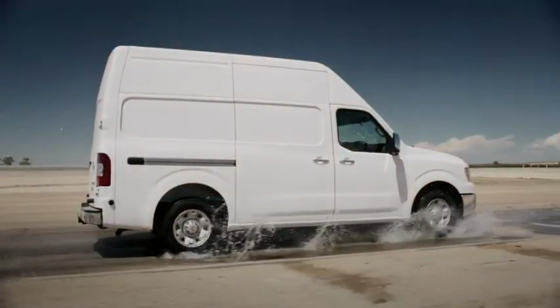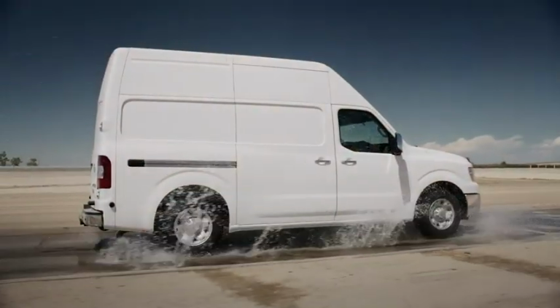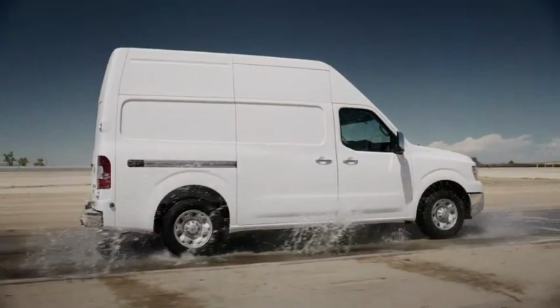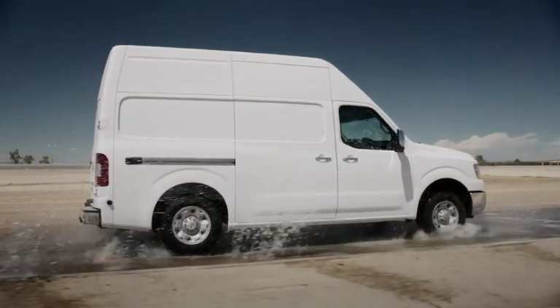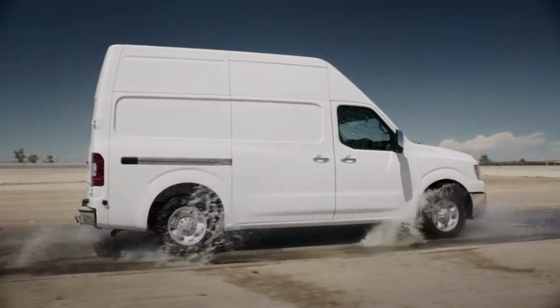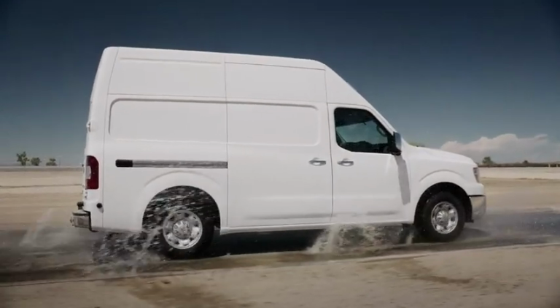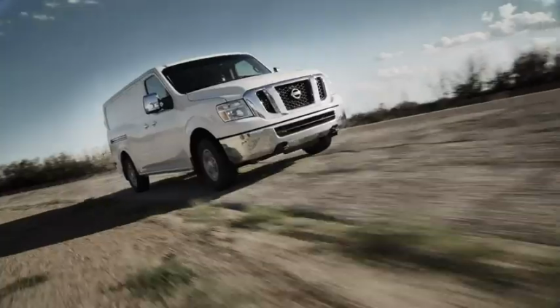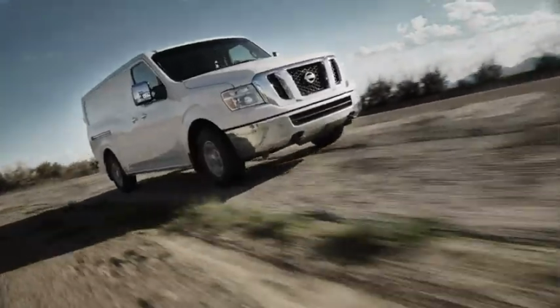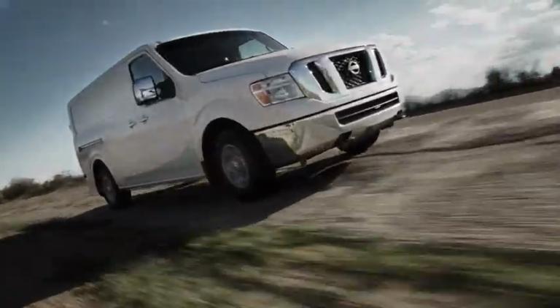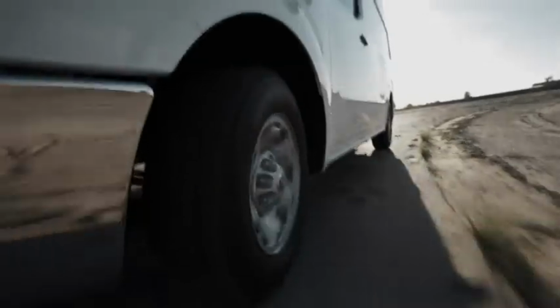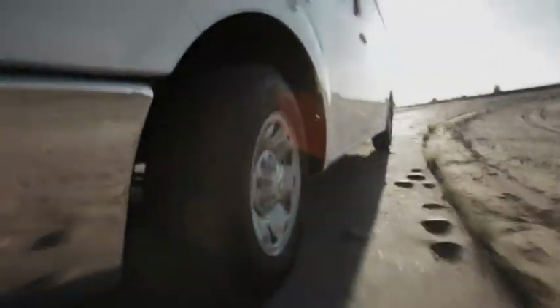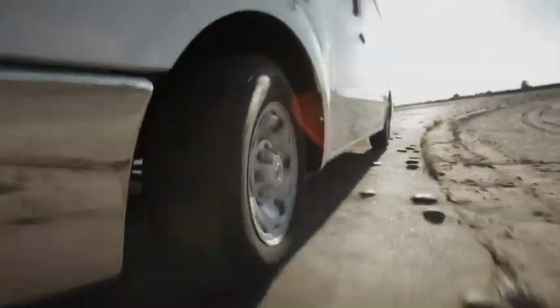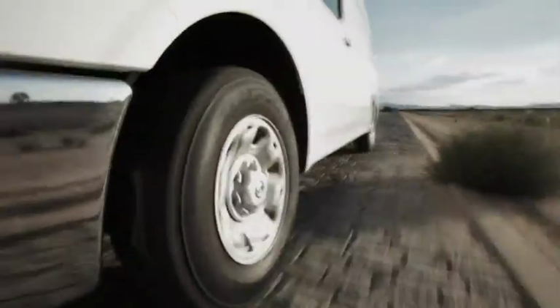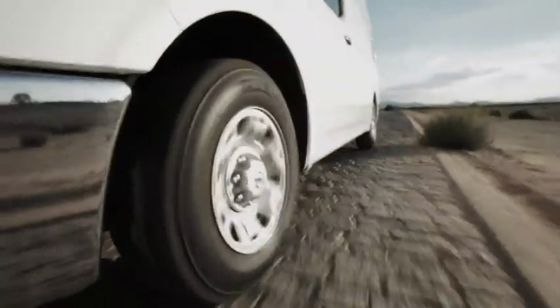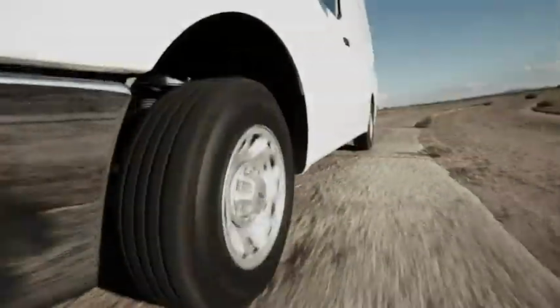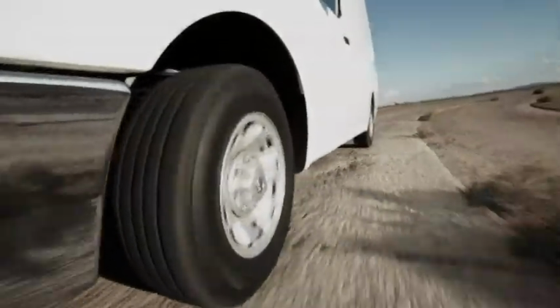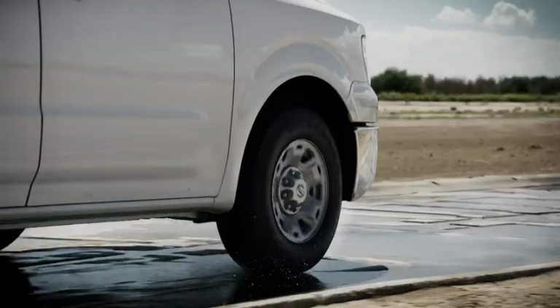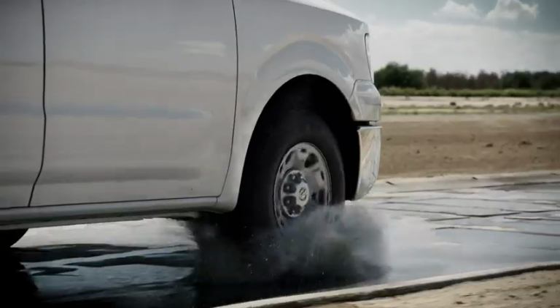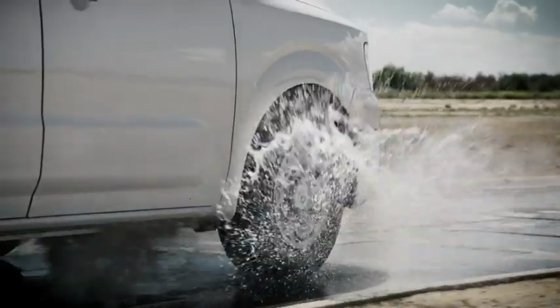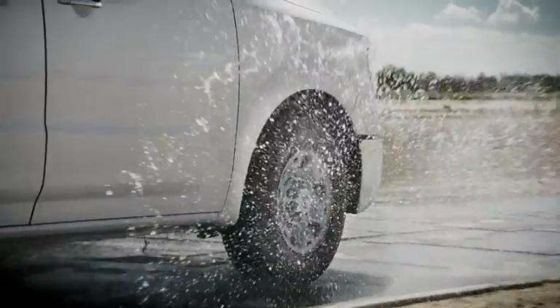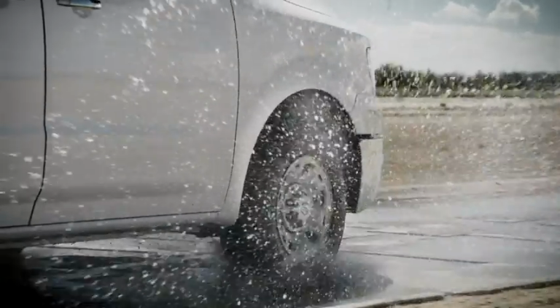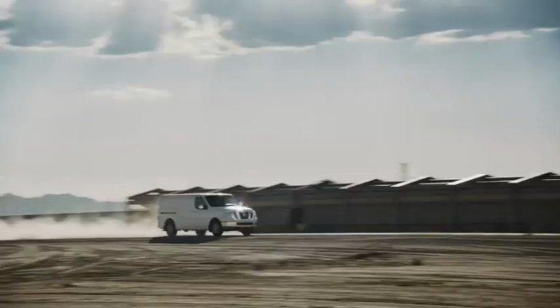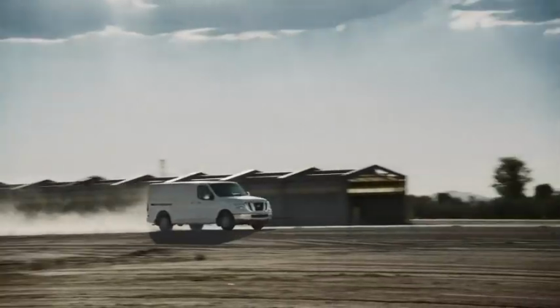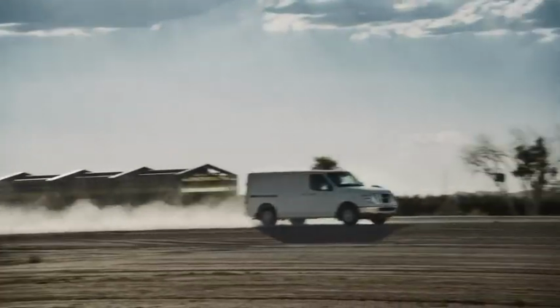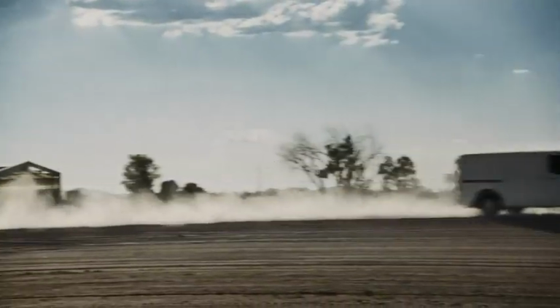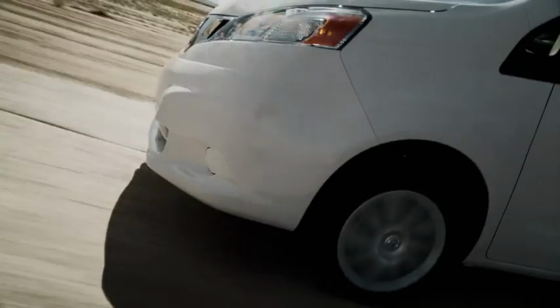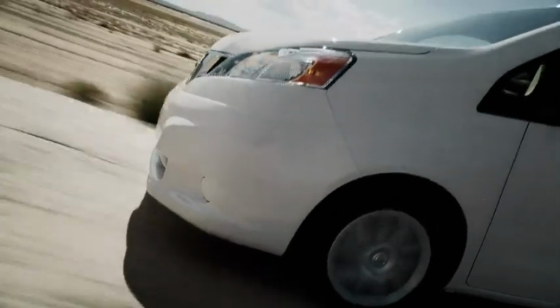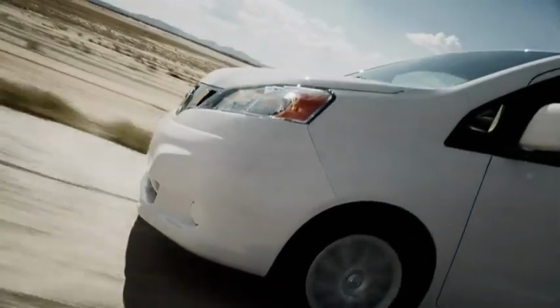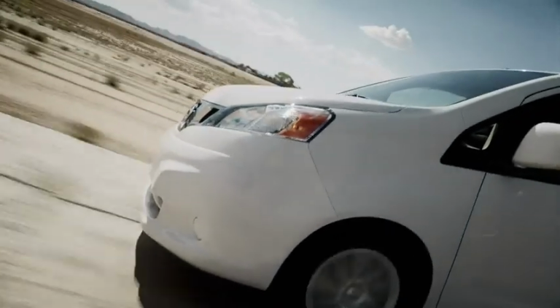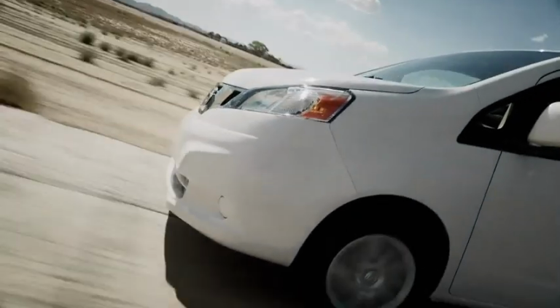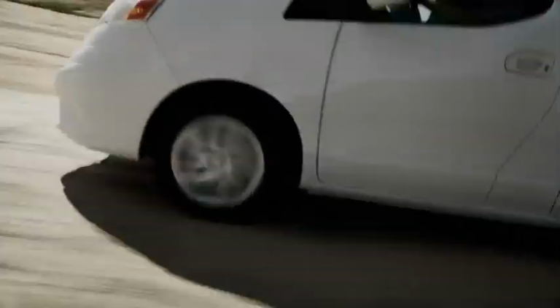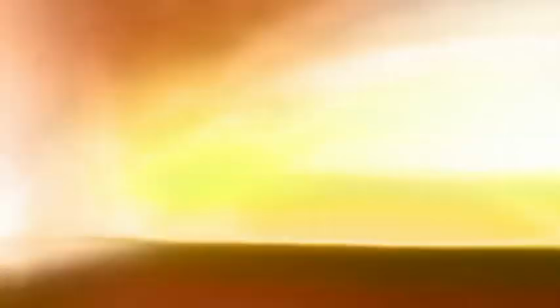Sometimes the road itself is the enemy, so we test on the most ruthless. Fixed stones, Belgian blocks, rough concrete, splash course. After all, this vehicle is your livelihood. Durability is critical, so we go to extremes you never will.